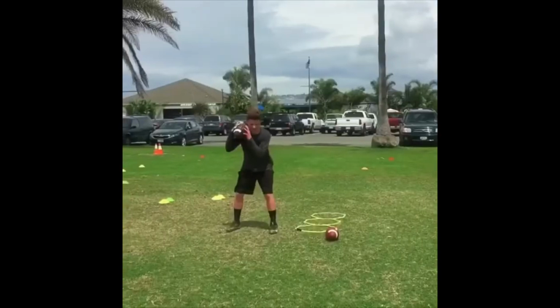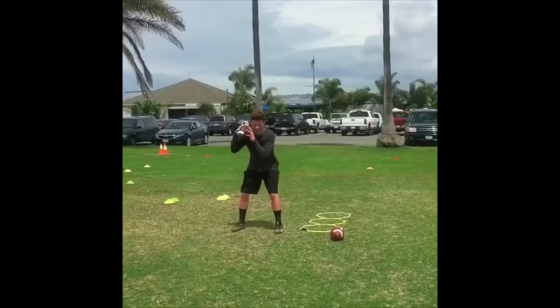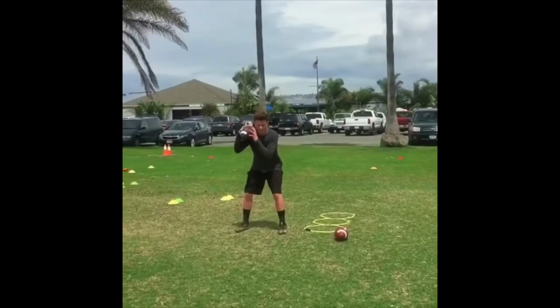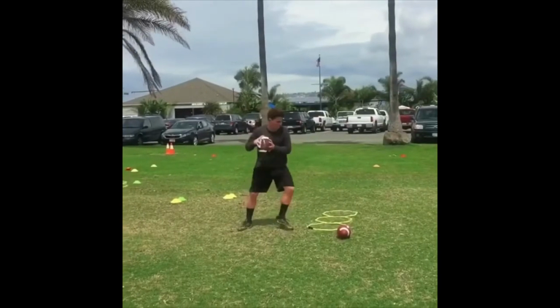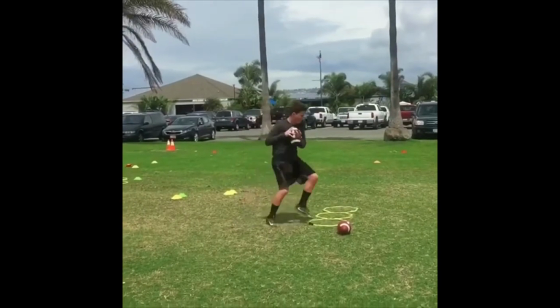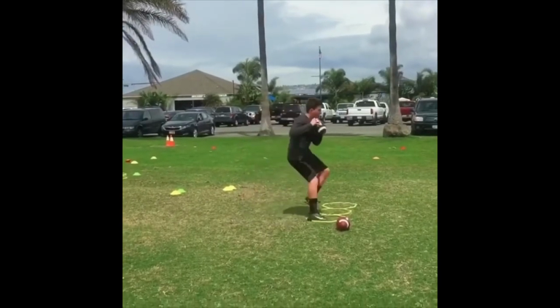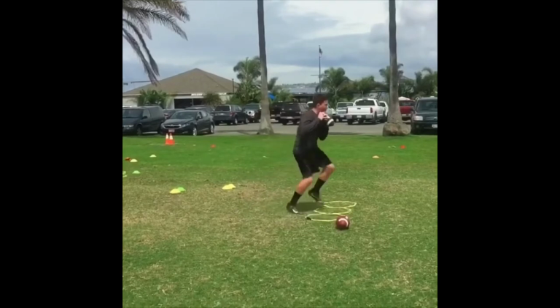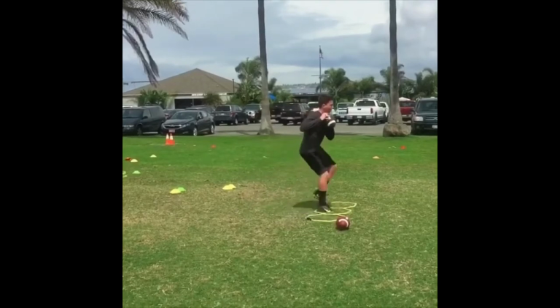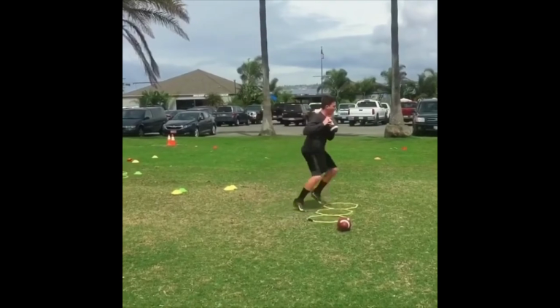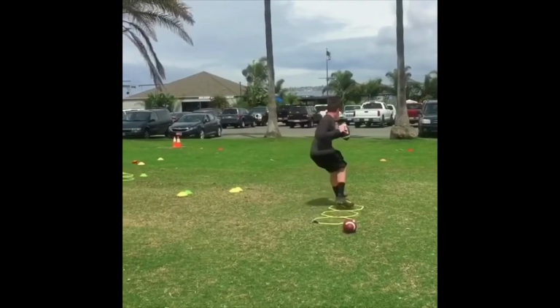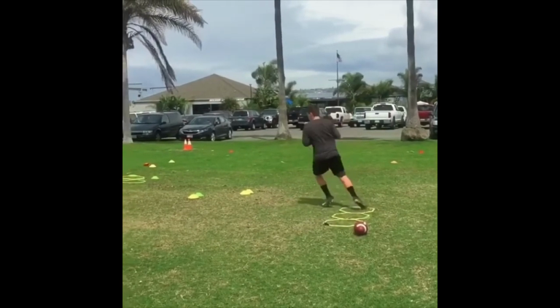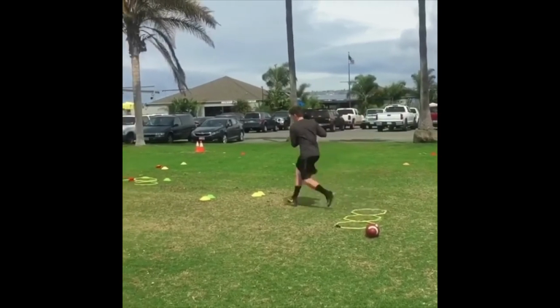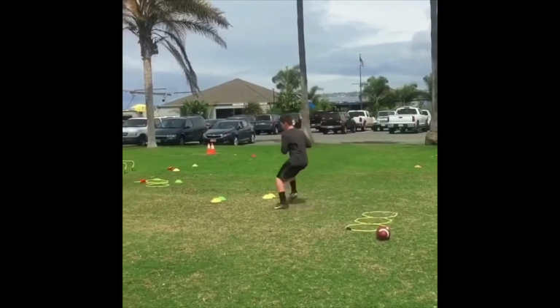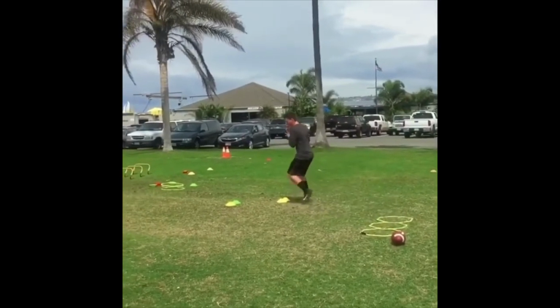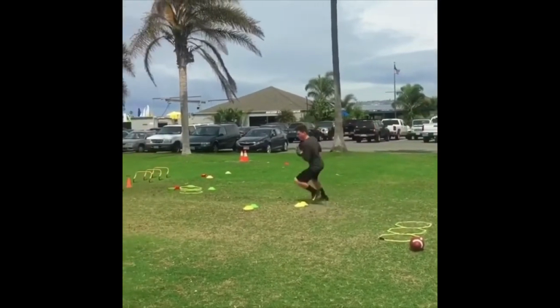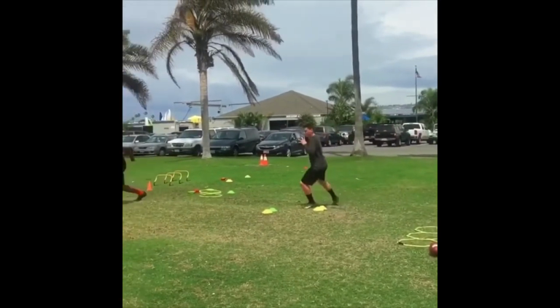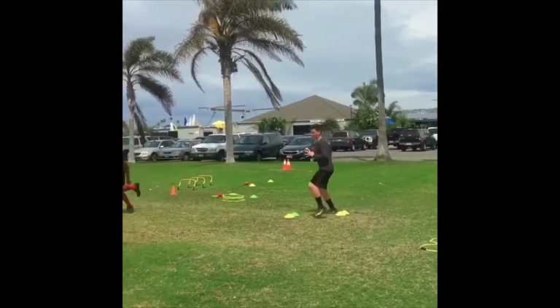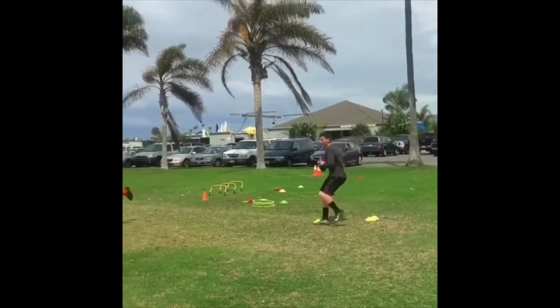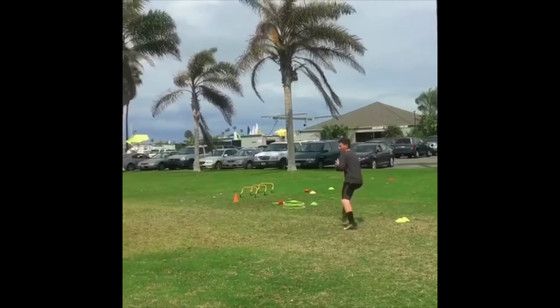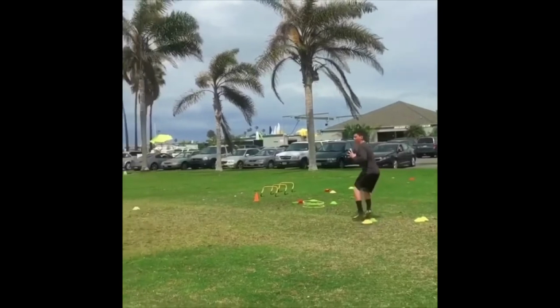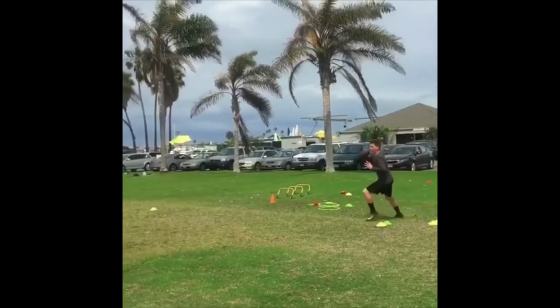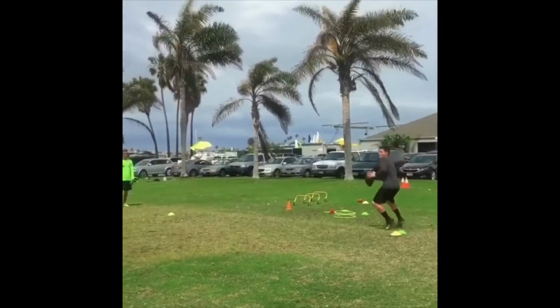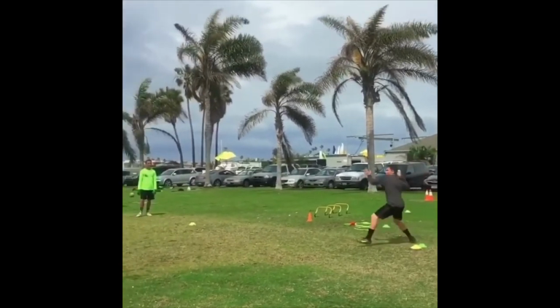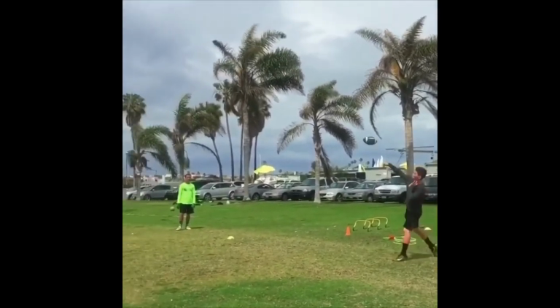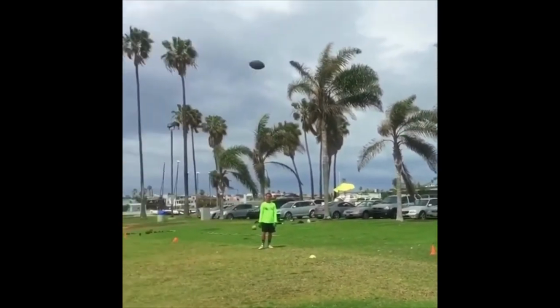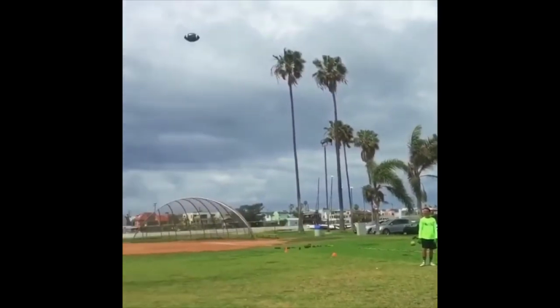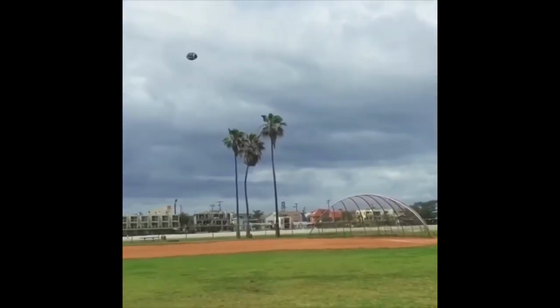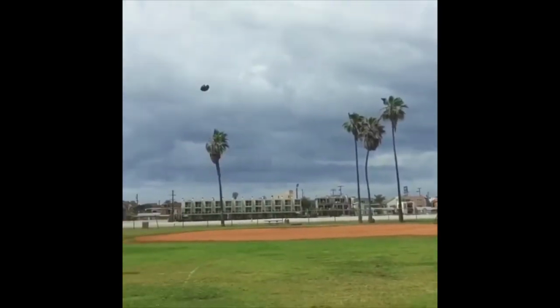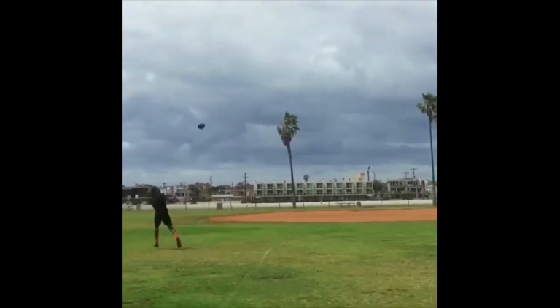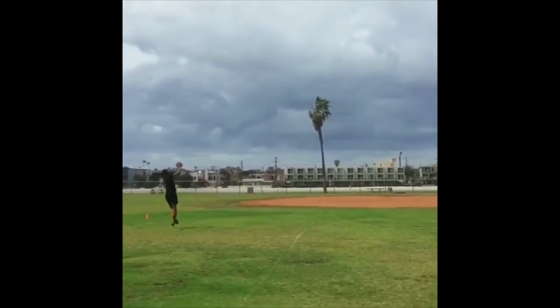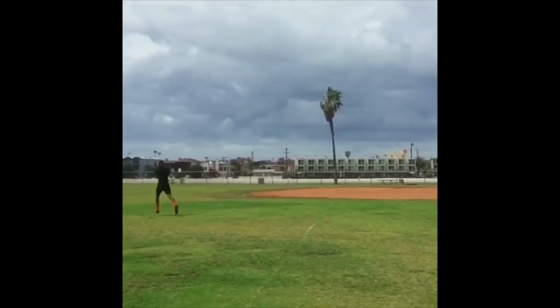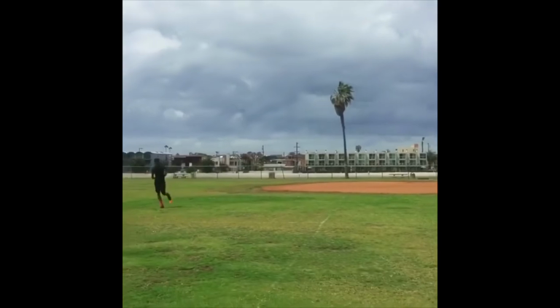Here we go — in and out footwork, flip hips, get out of there. Slide back, slide forward, slide back, set the feet, fire. Receivers are in the corner.